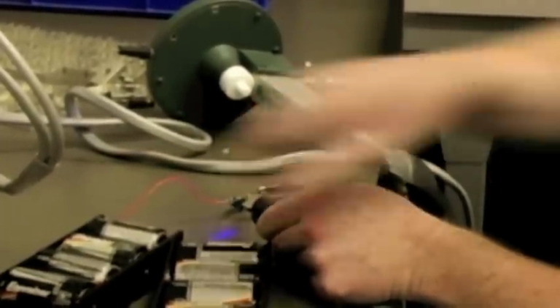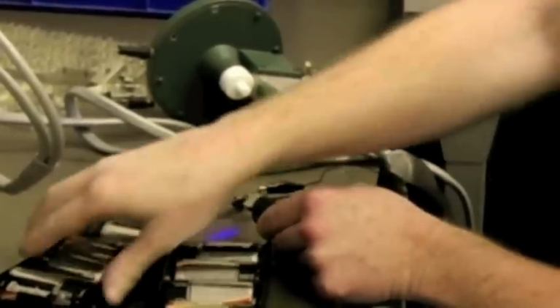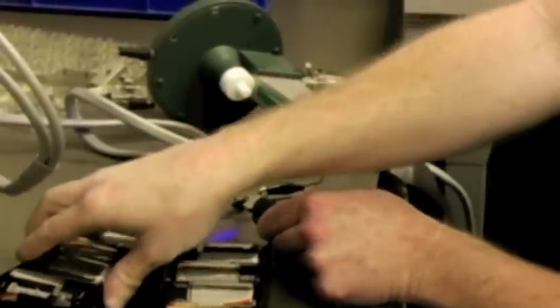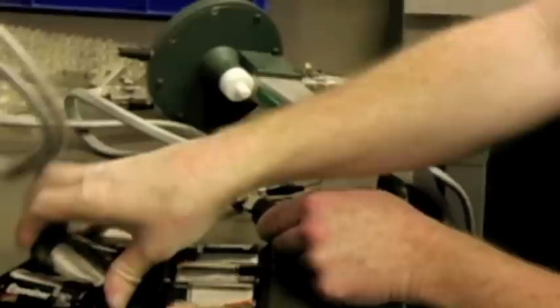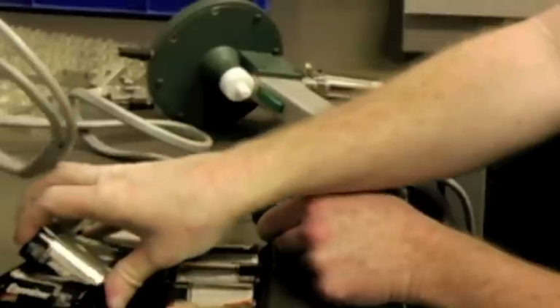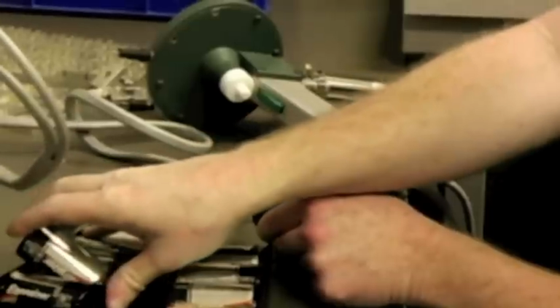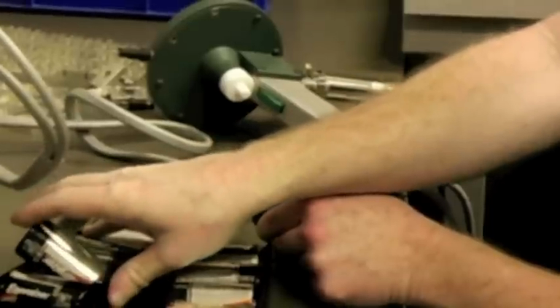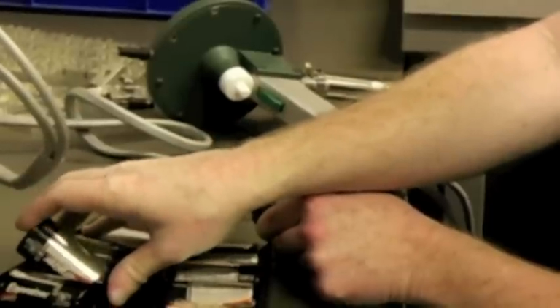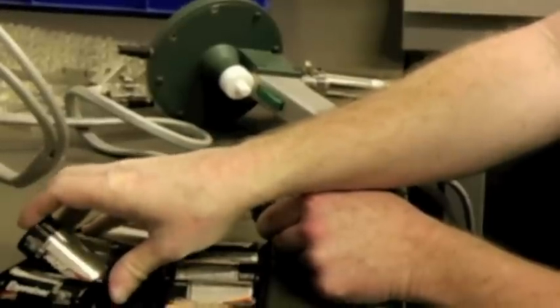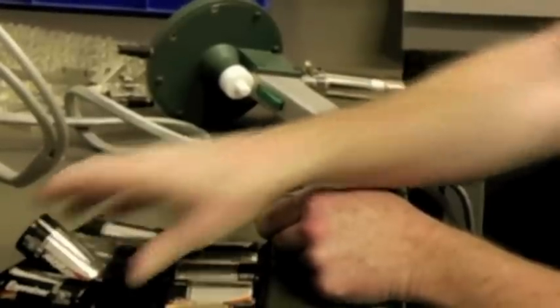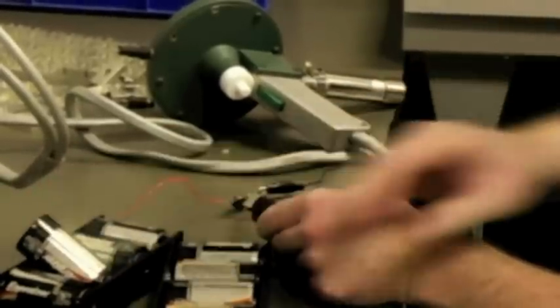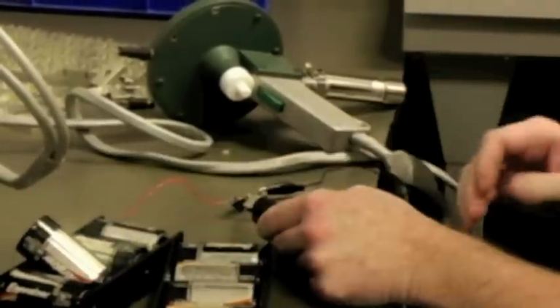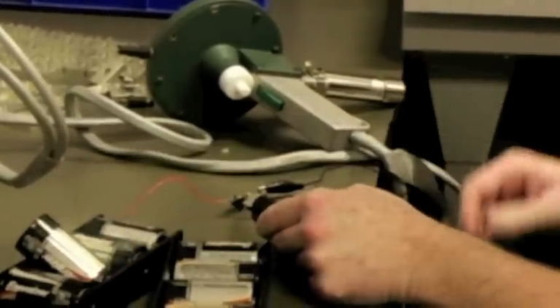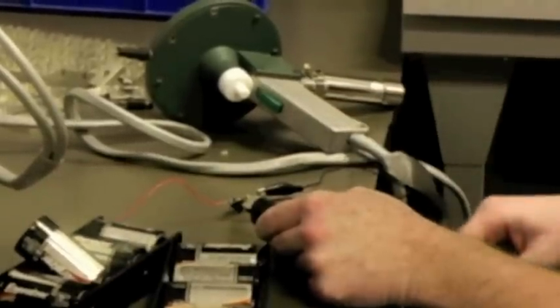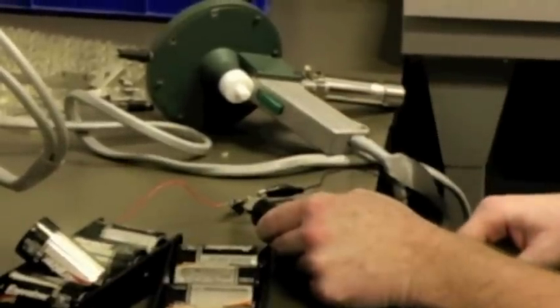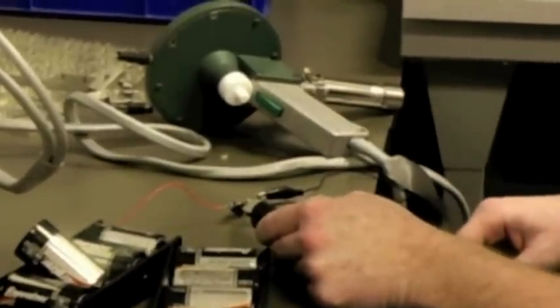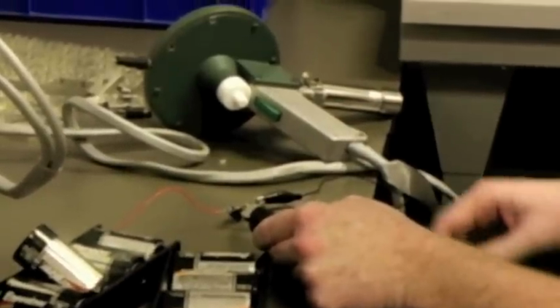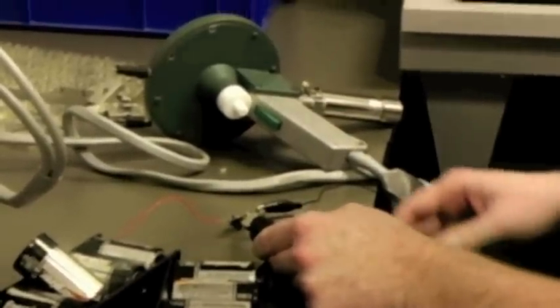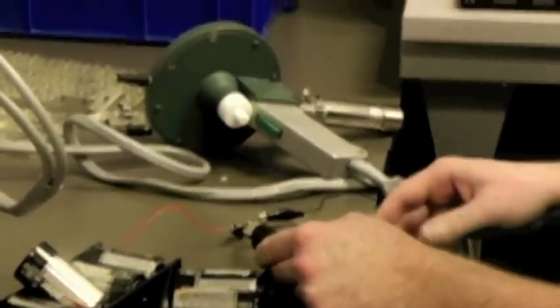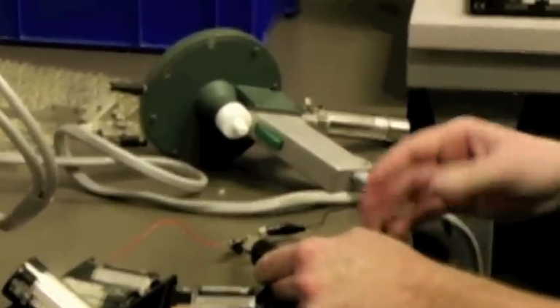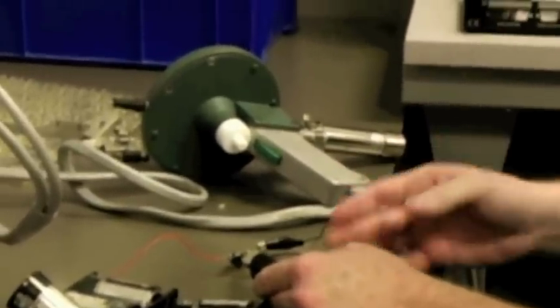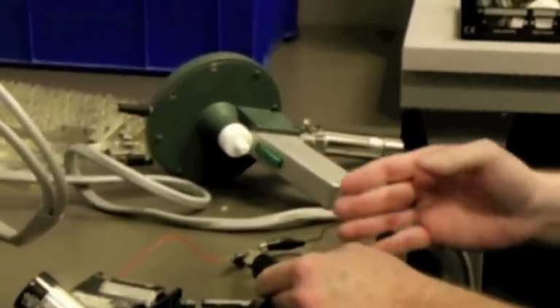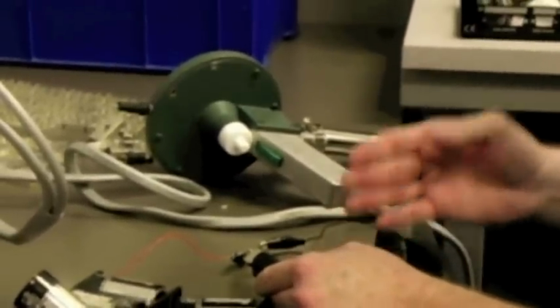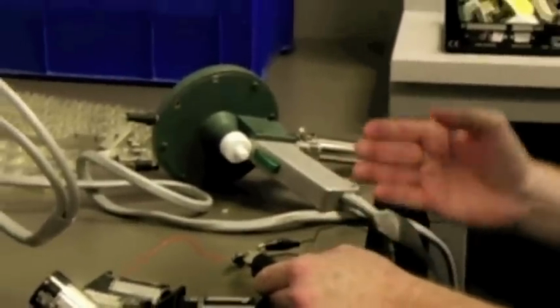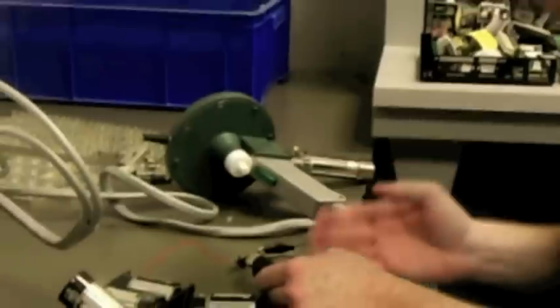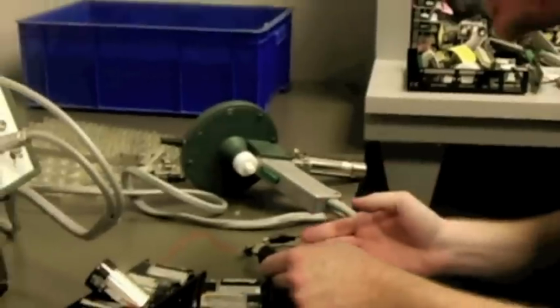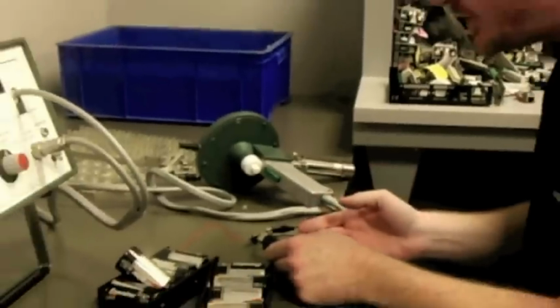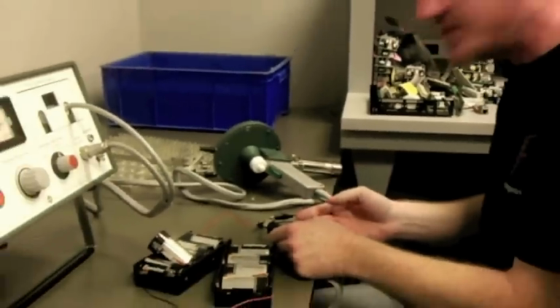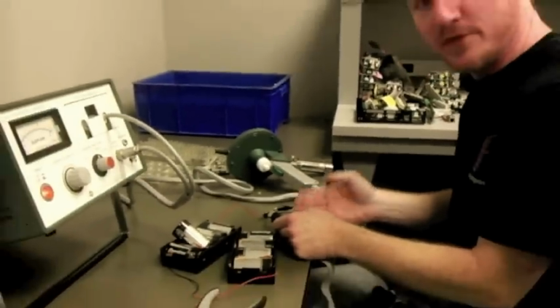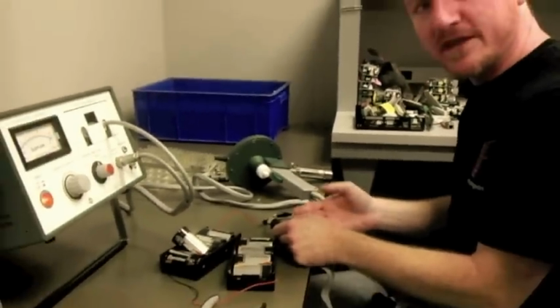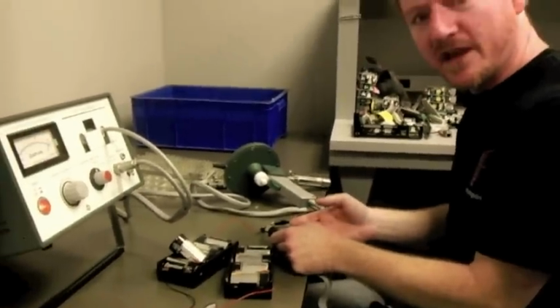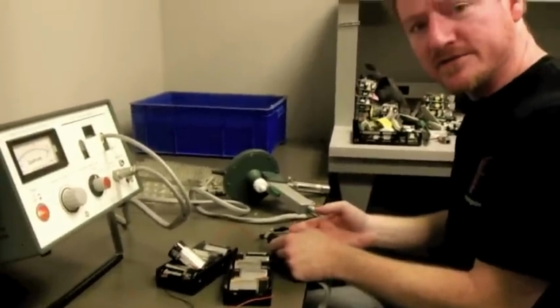So obviously Lasorb is able to provide an additional level of protection even to these newest generation of blue laser diodes.